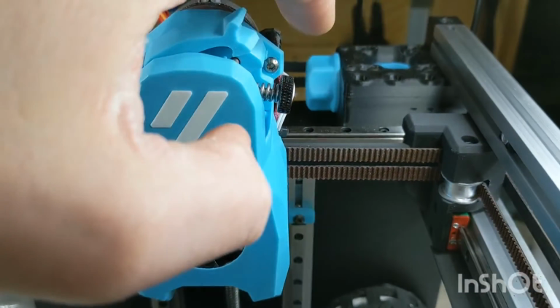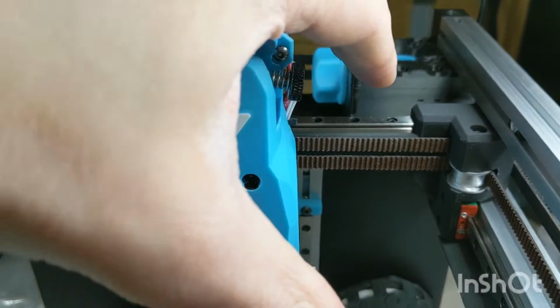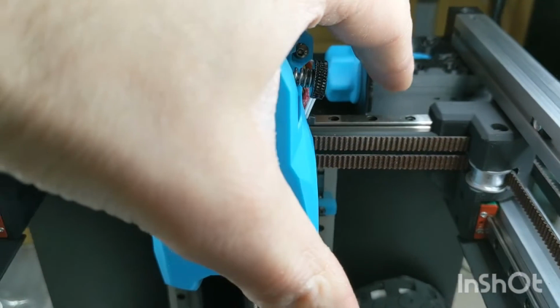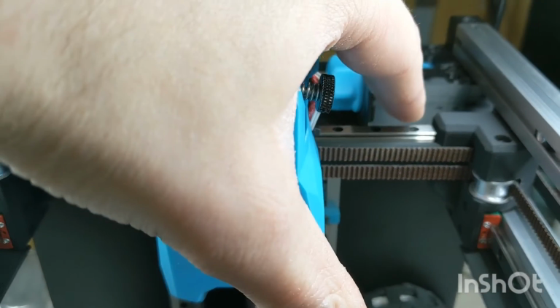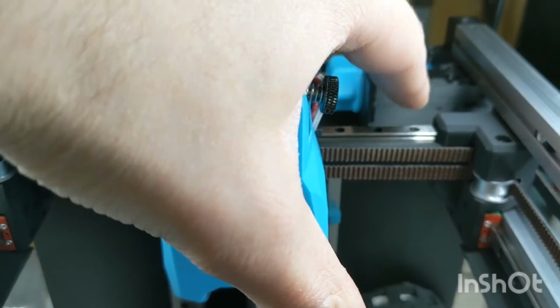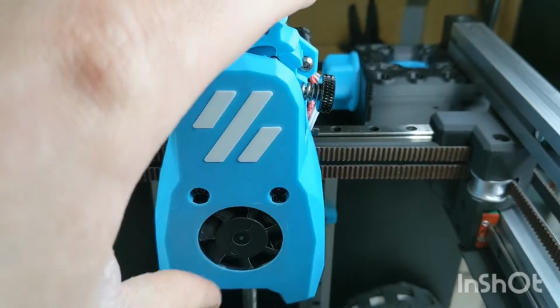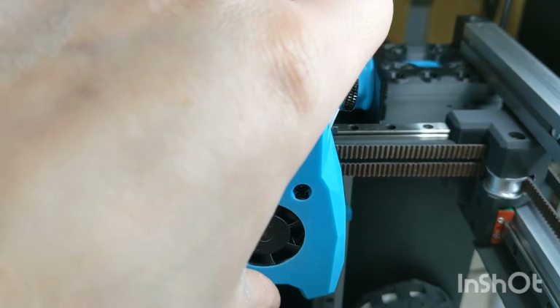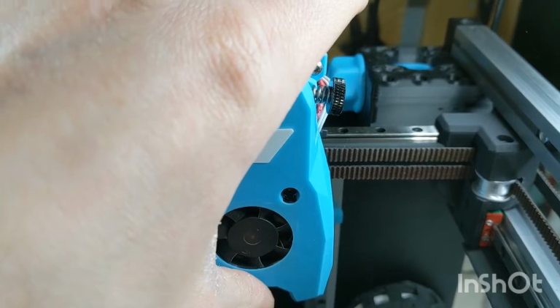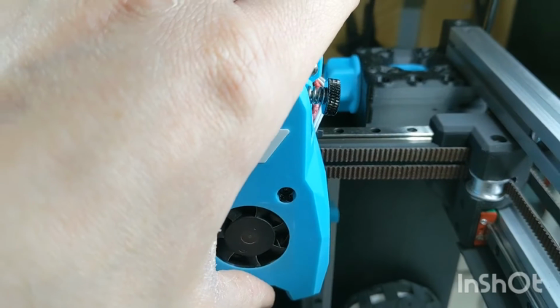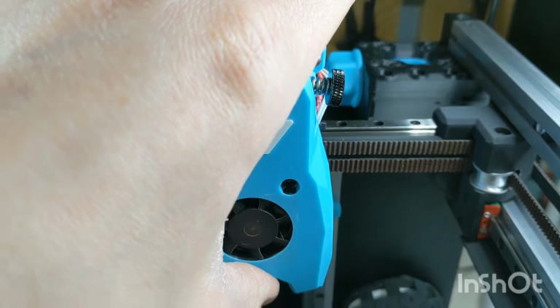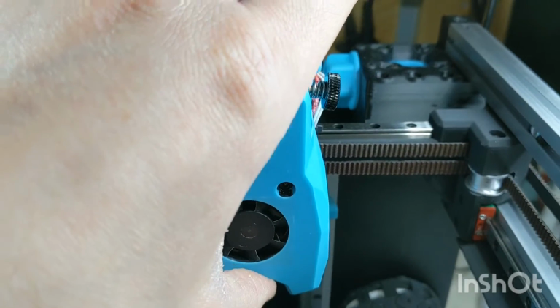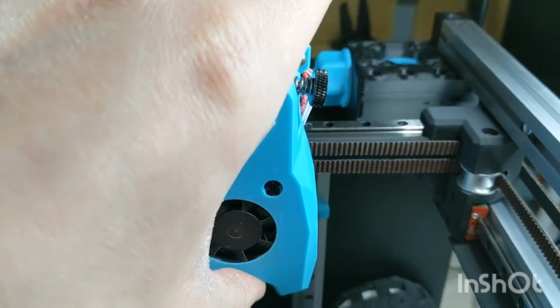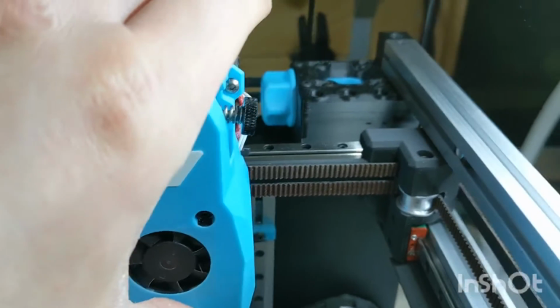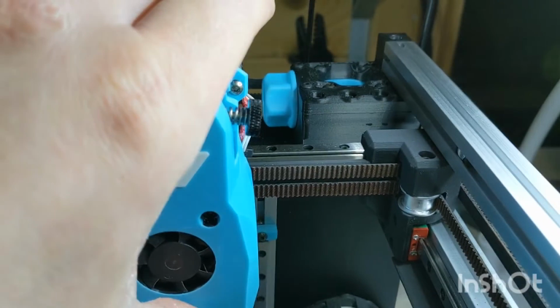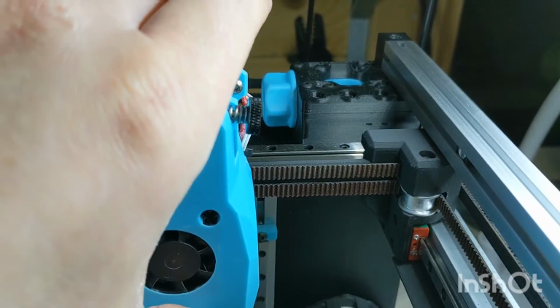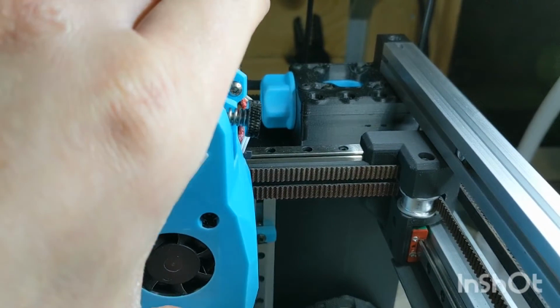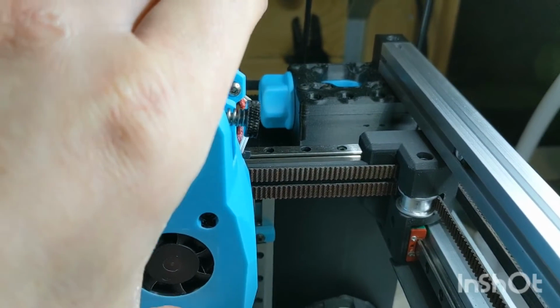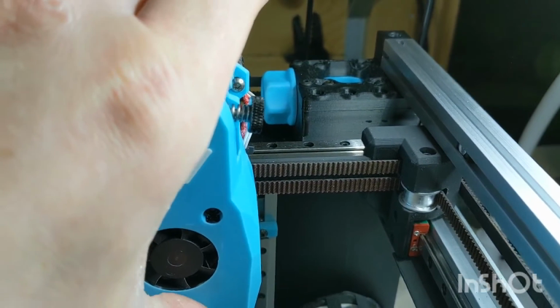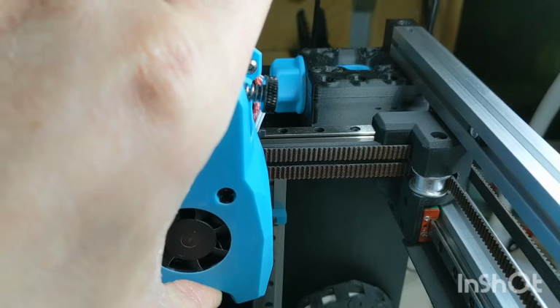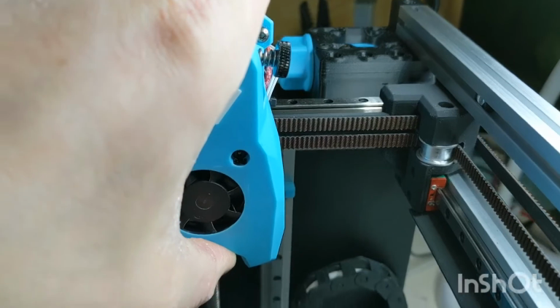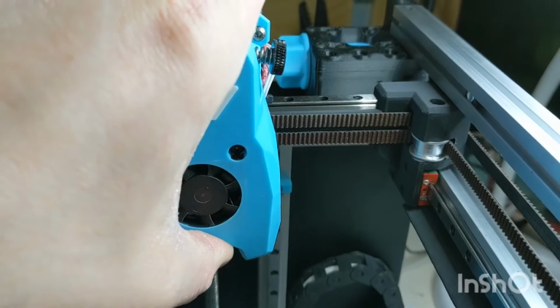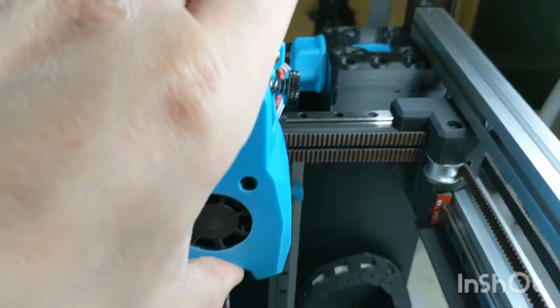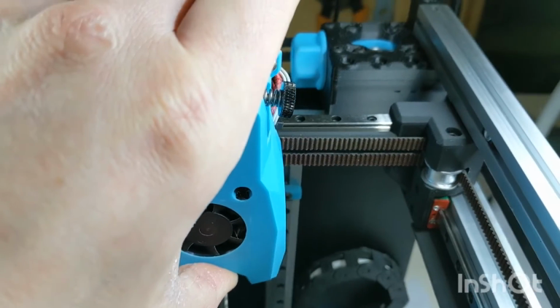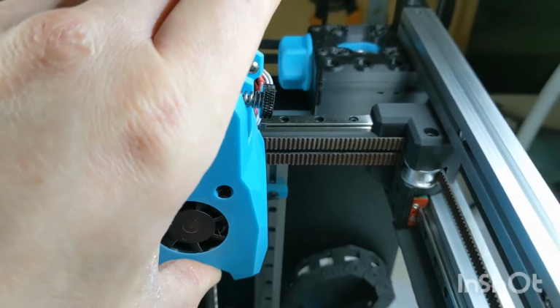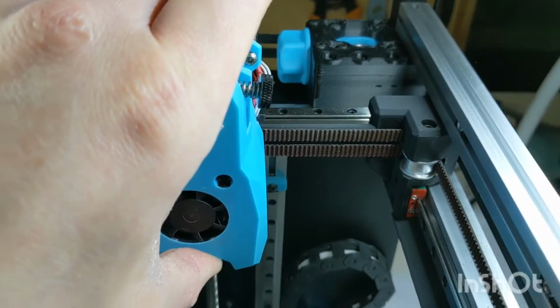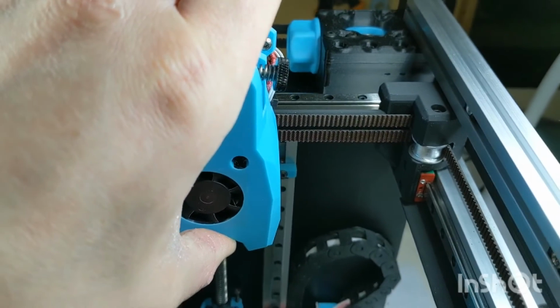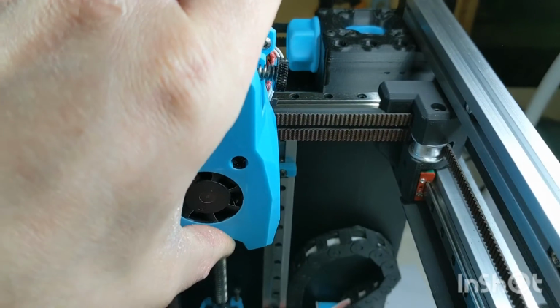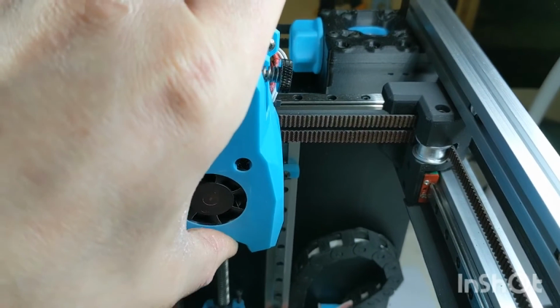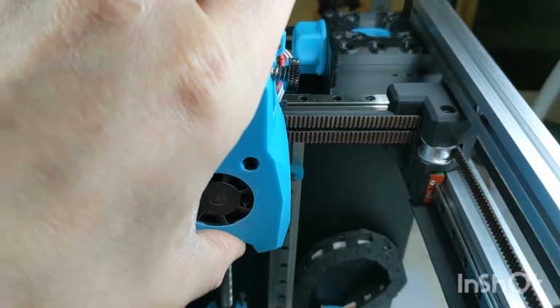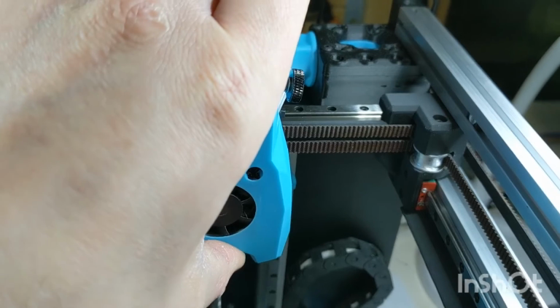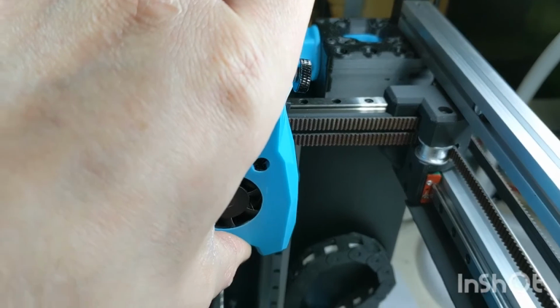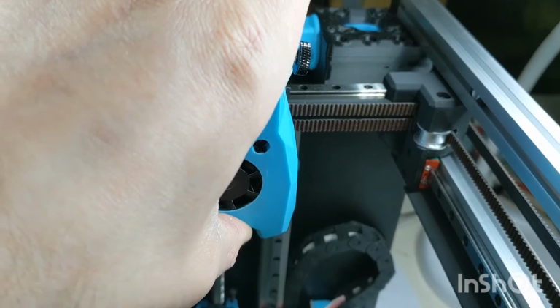If you look at the reflections on the metal rail just there as I flex the part, you can kind of see that they are moving a little bit too. It's not too bad. I think that is a success.